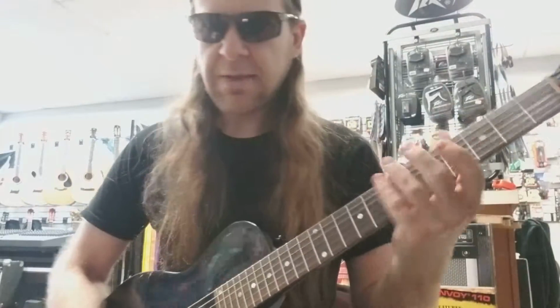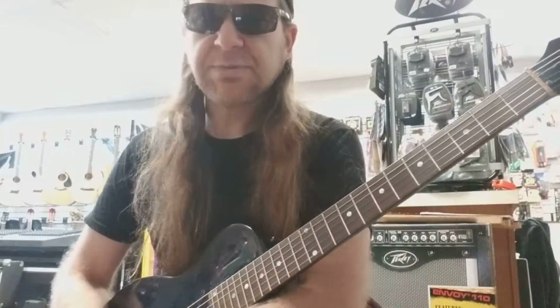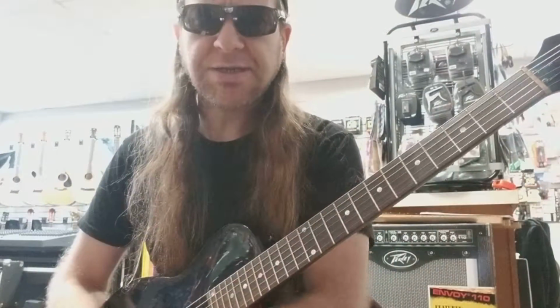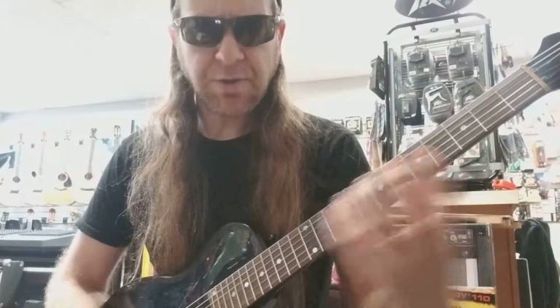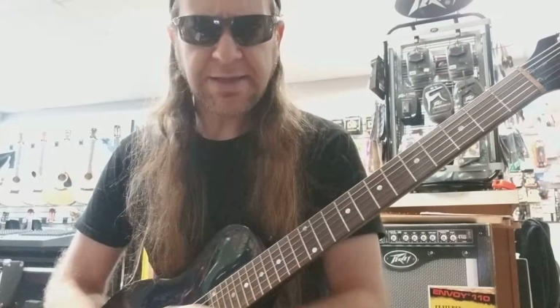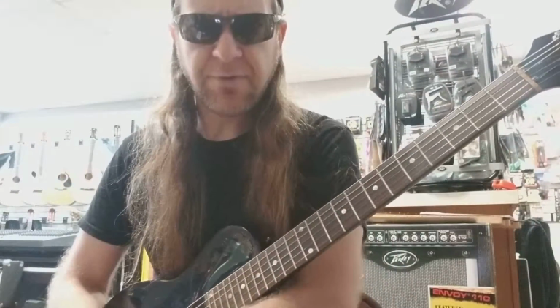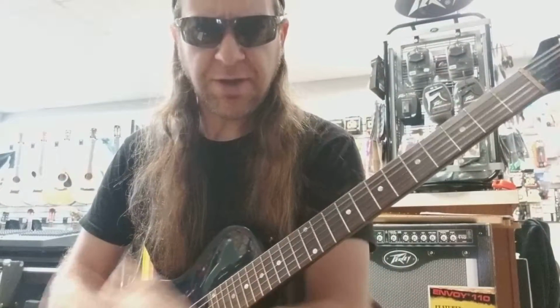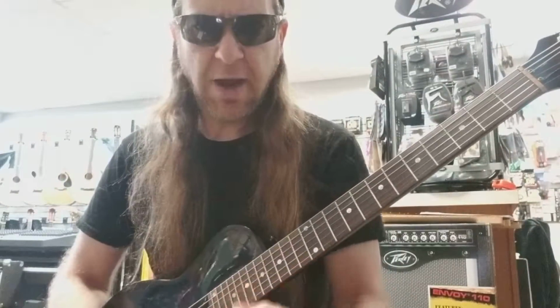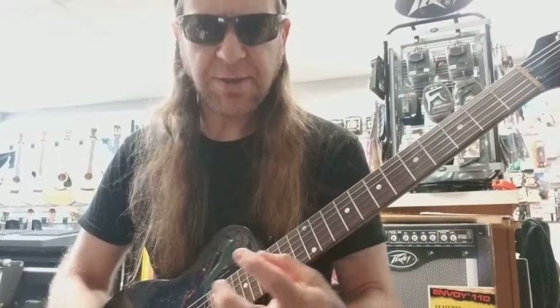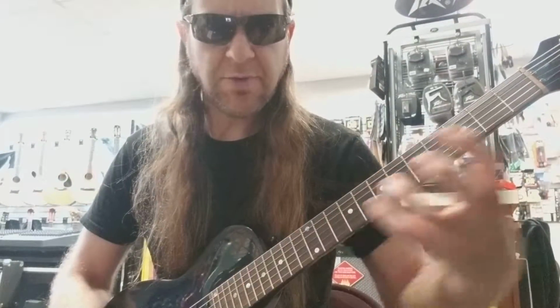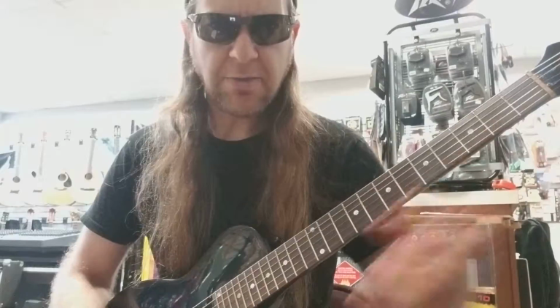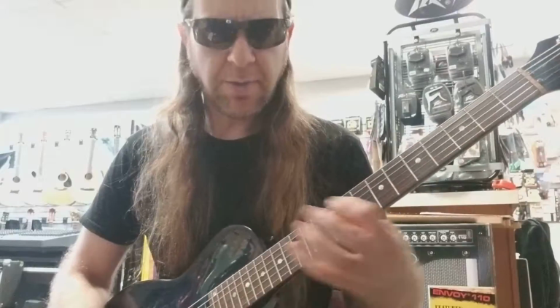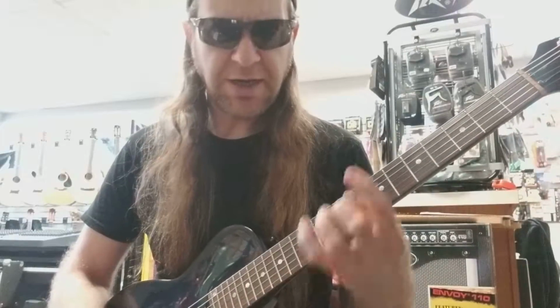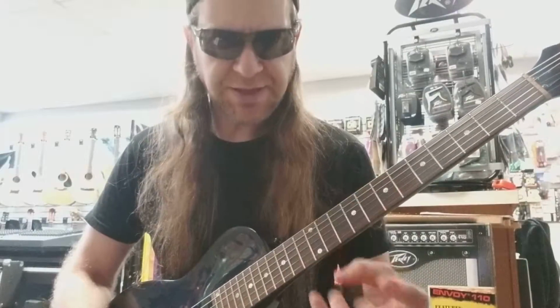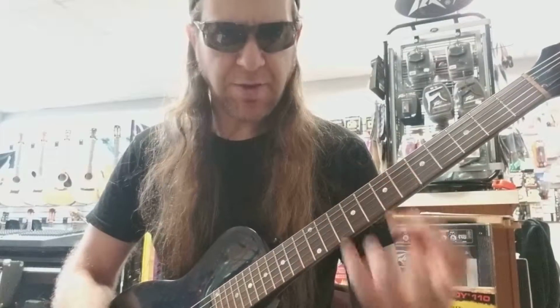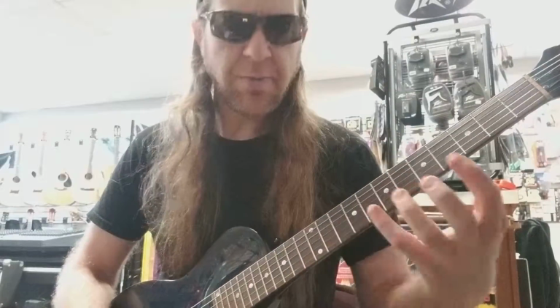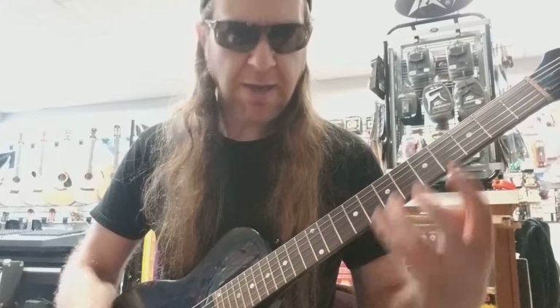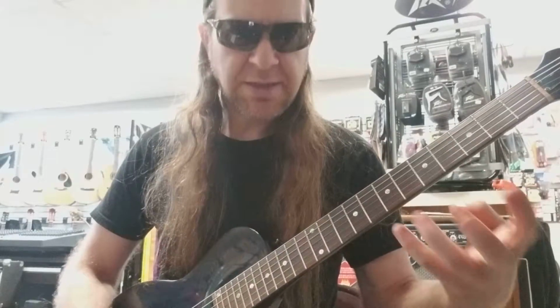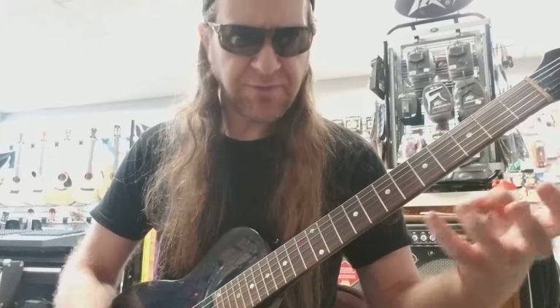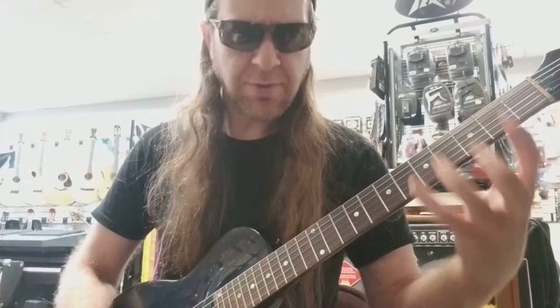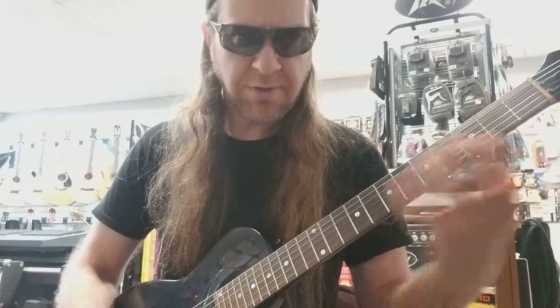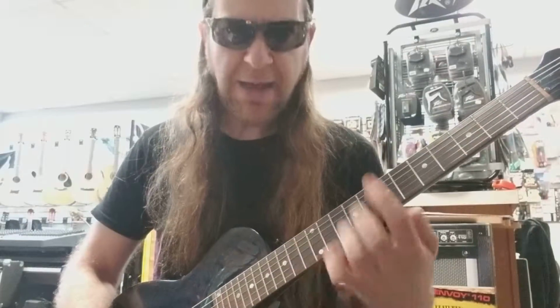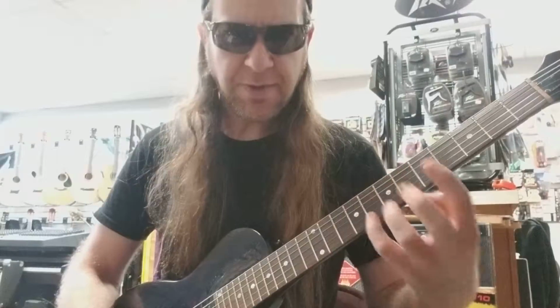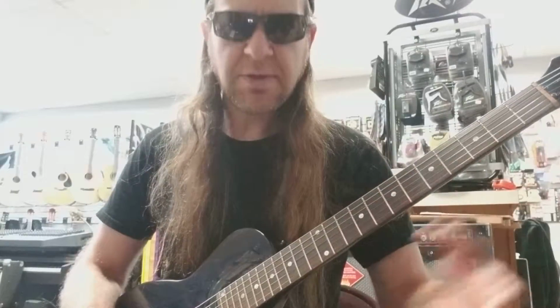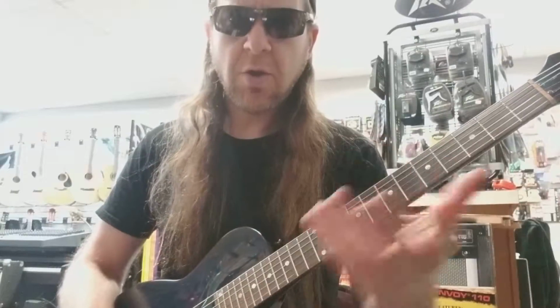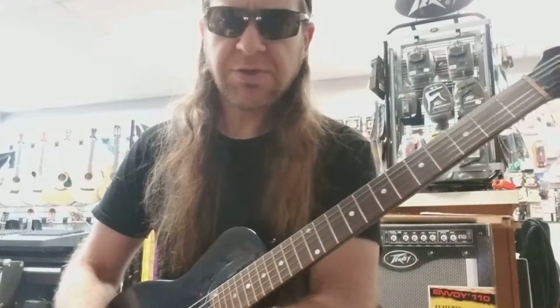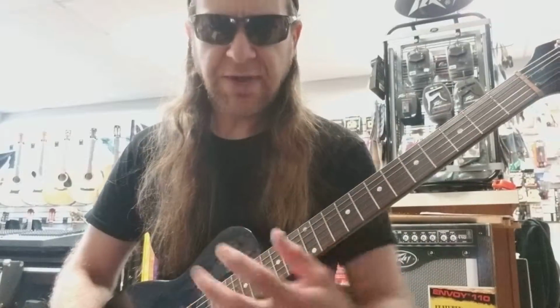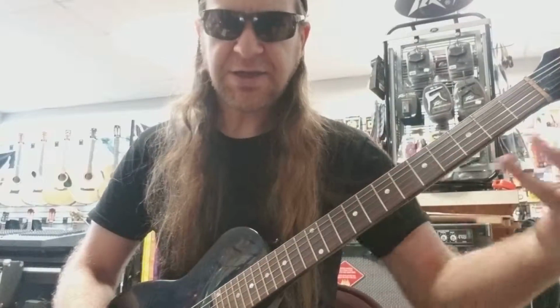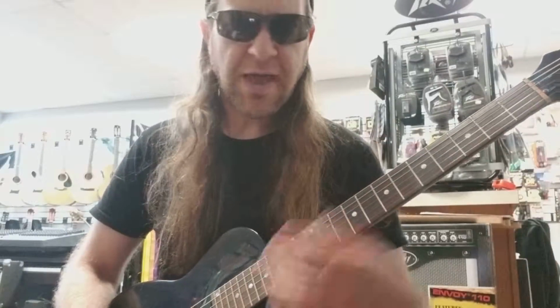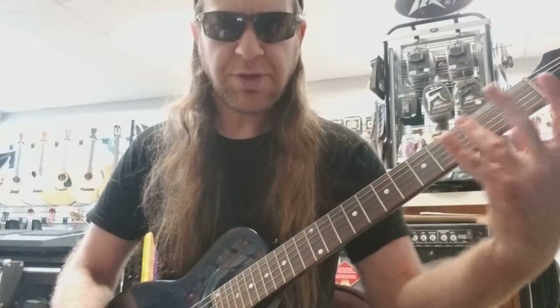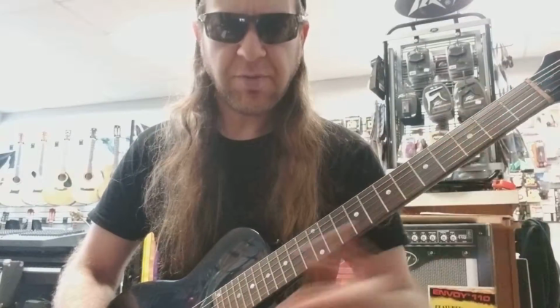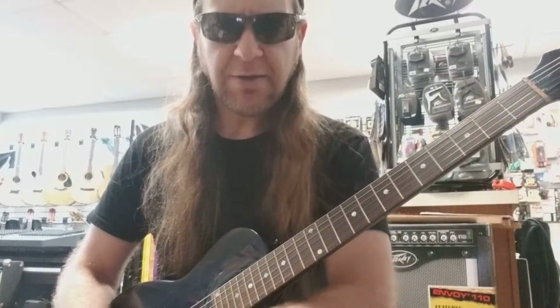Now that's got some stretches in it. You want to take that further up on the neck and practice it a bunch, then move it down. Play it in each position a number of times until you start to feel it — if it hurts, back it back up. Over the course of a few days continue to do that until you're really comfortable playing down here.